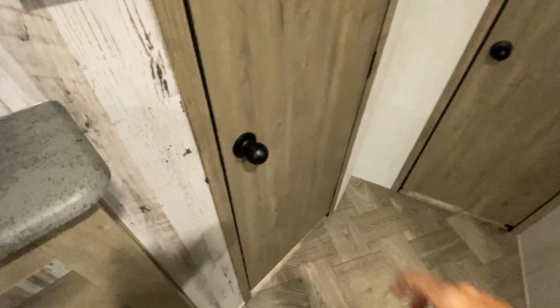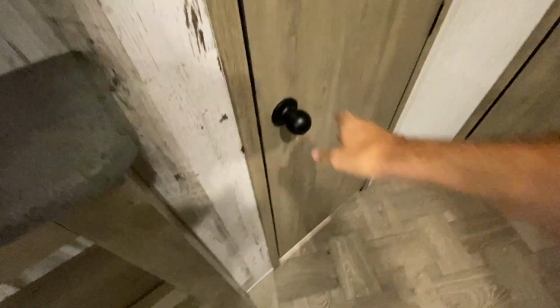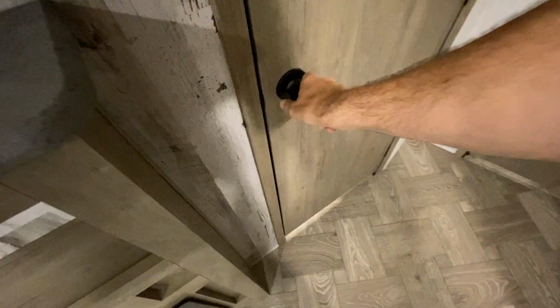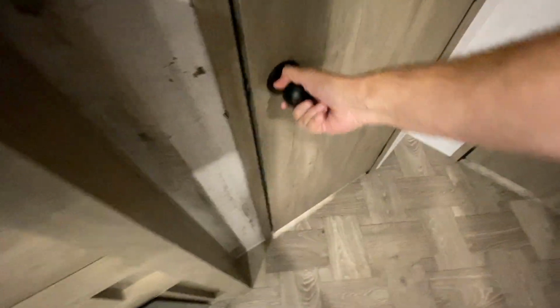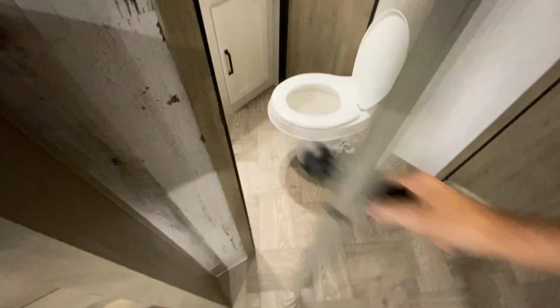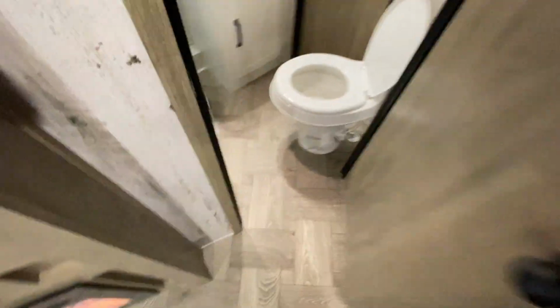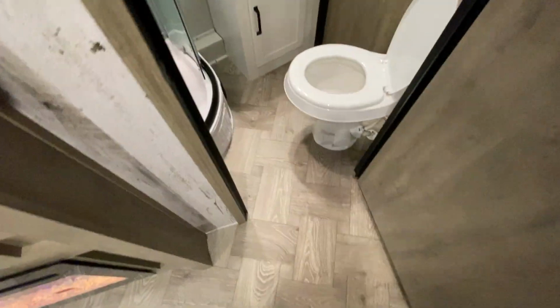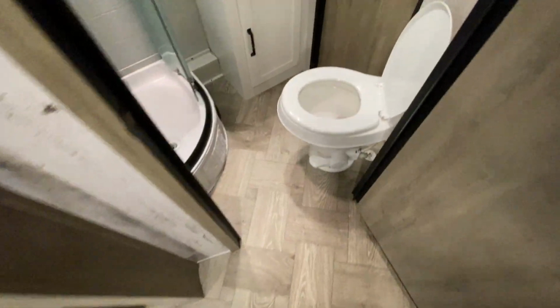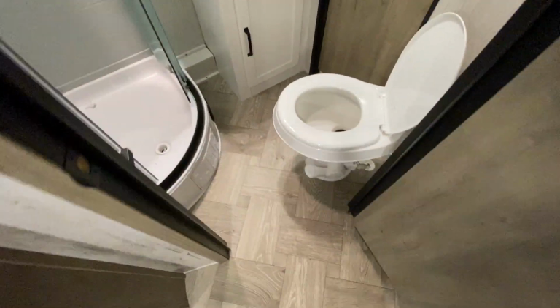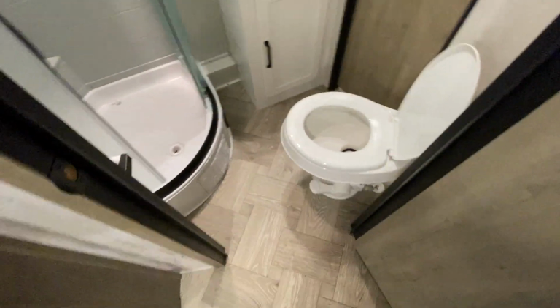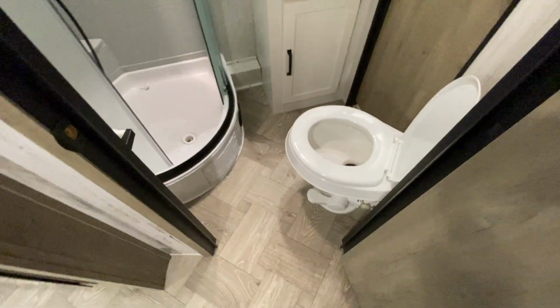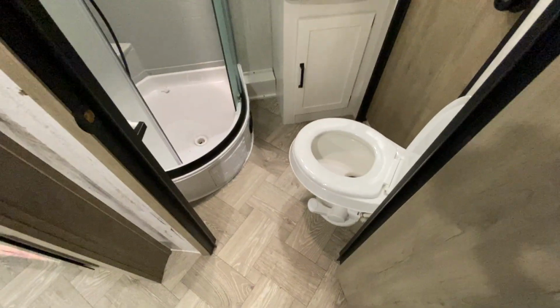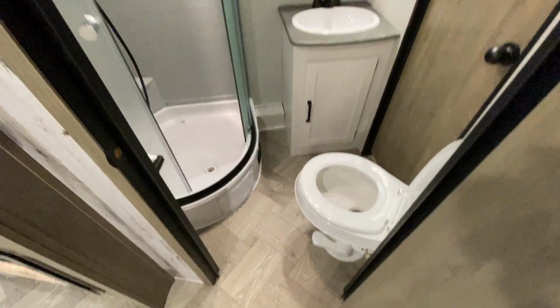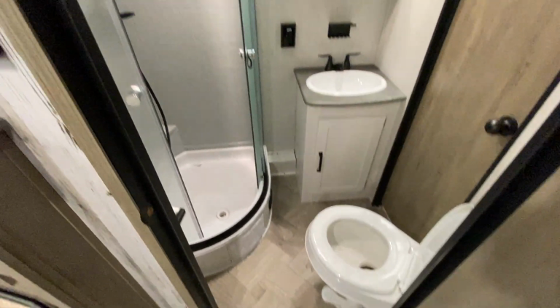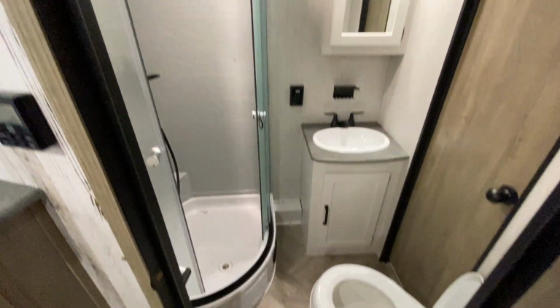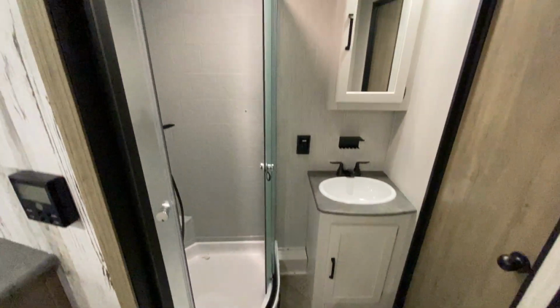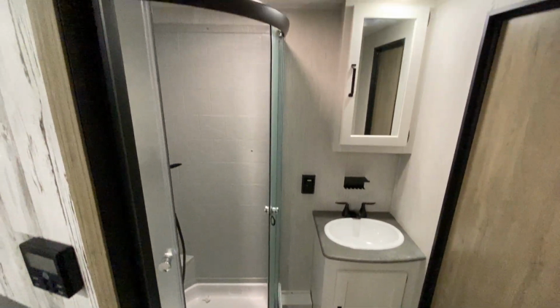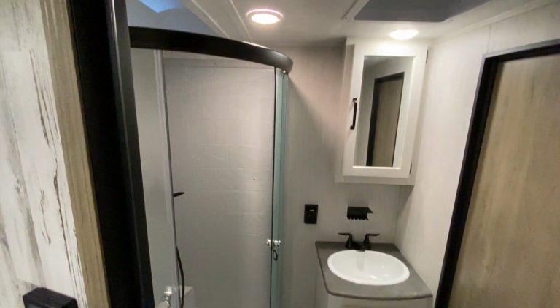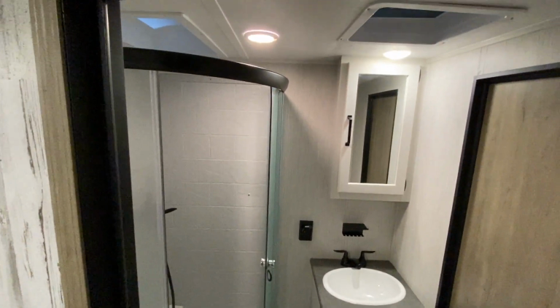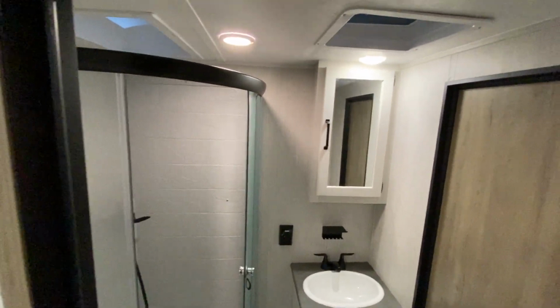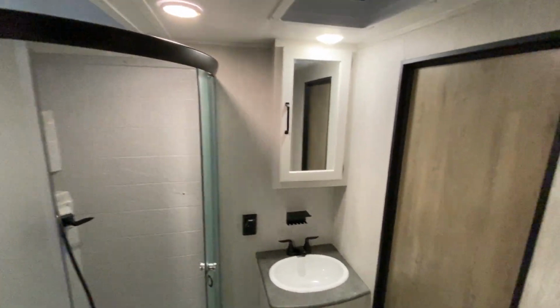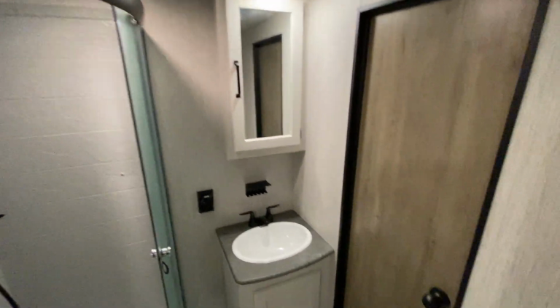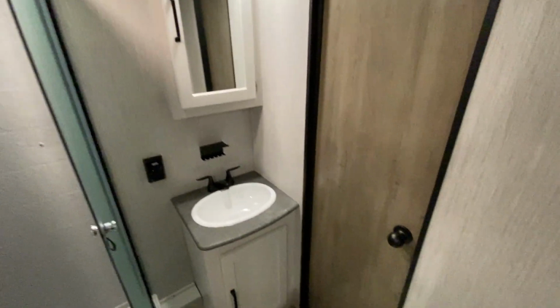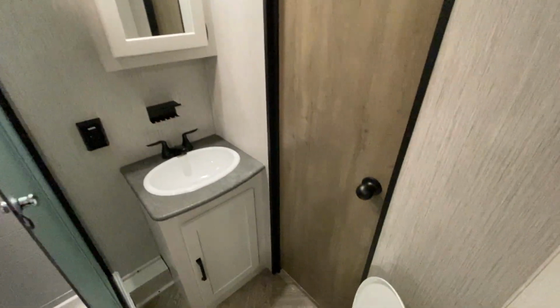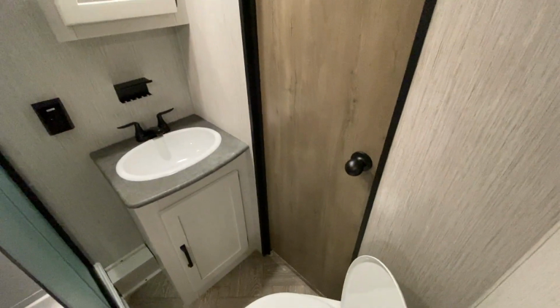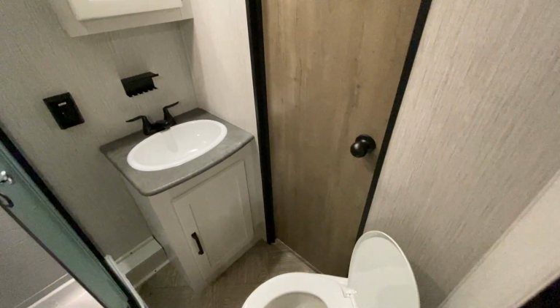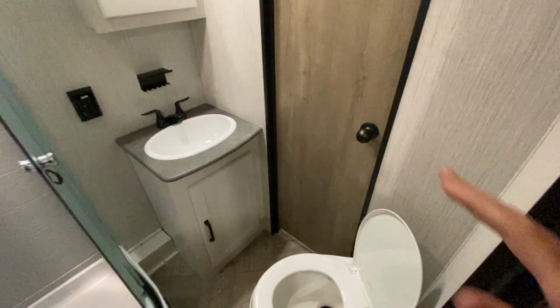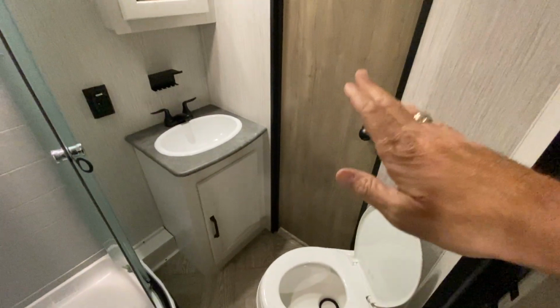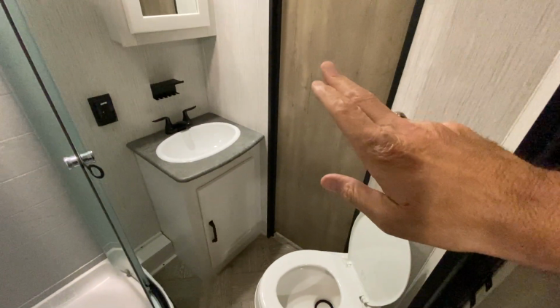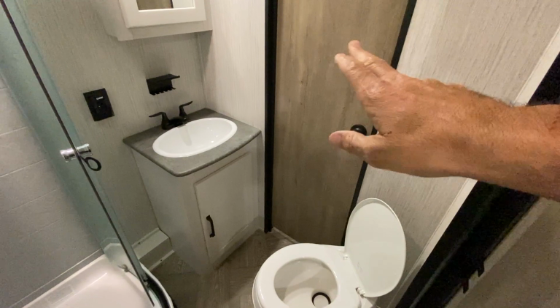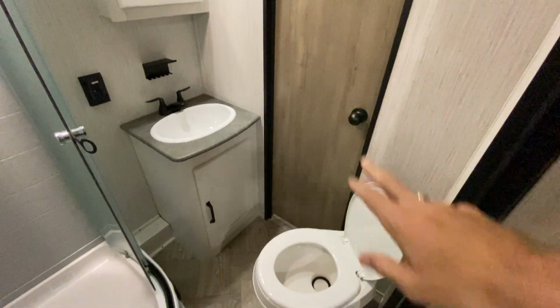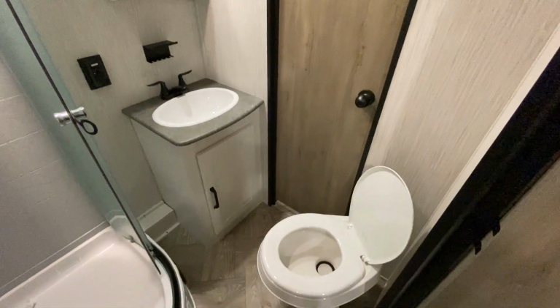Inside this door, you have a pretty nice-sized restroom — a nice glass-enclosed shower, sink, and medicine cabinet. And then you have another door that goes into the master bedroom.